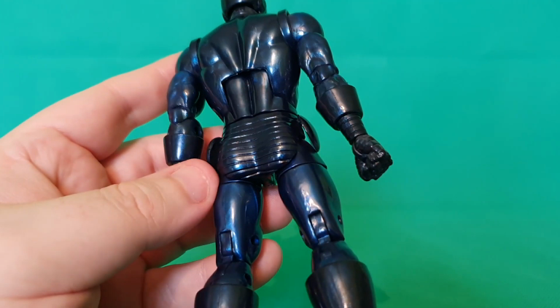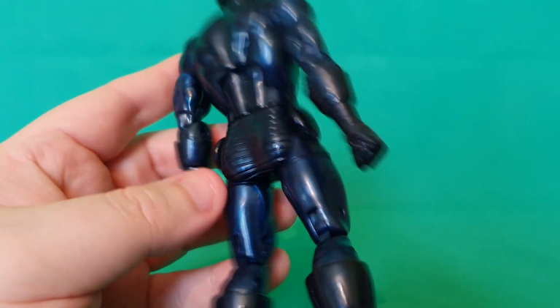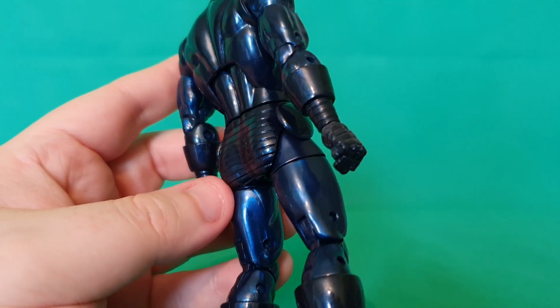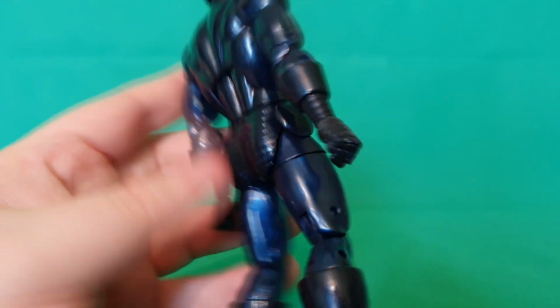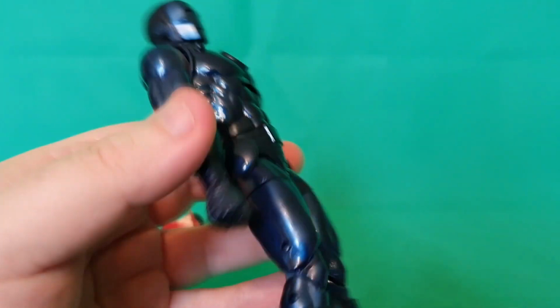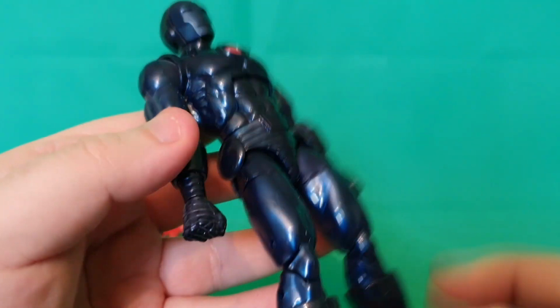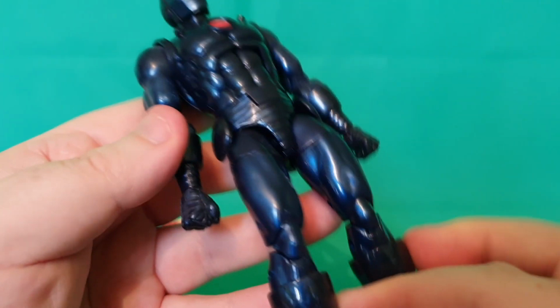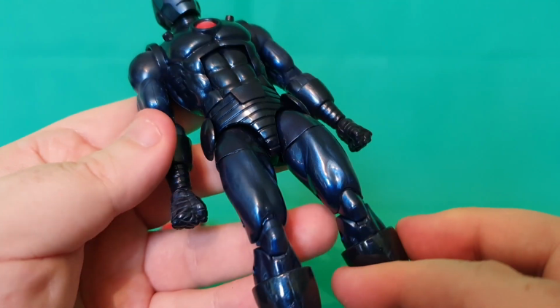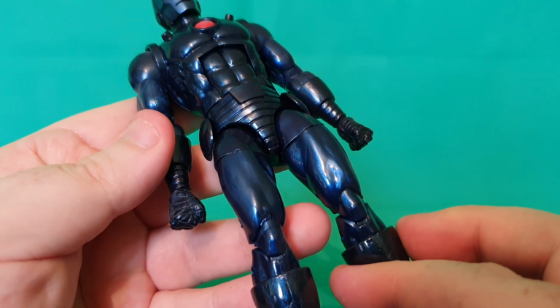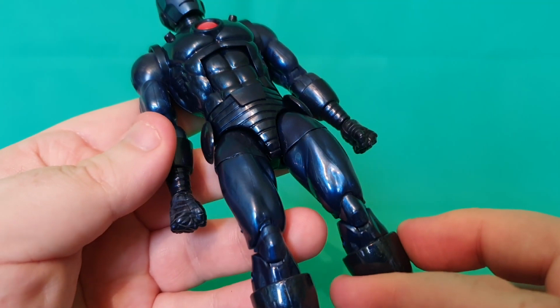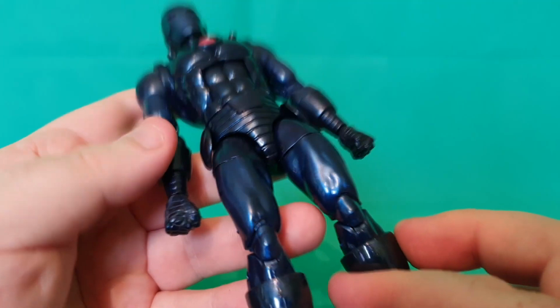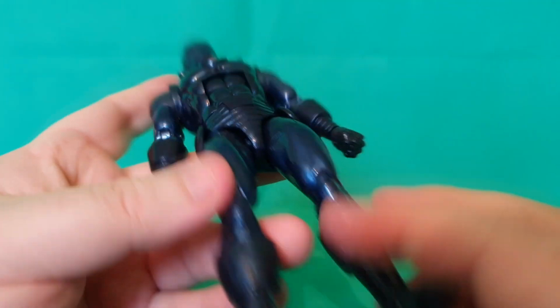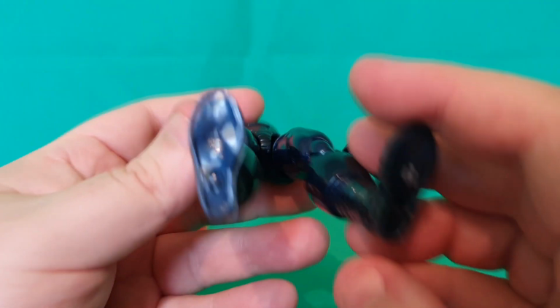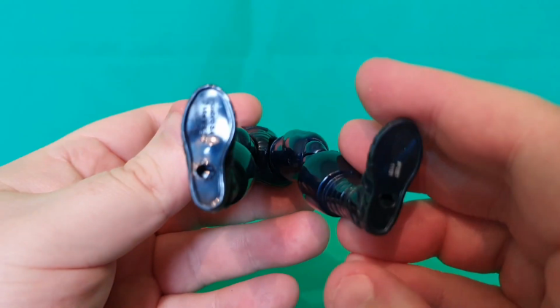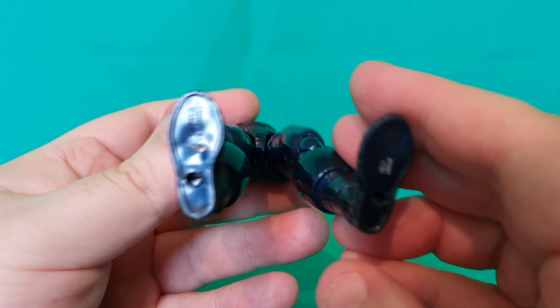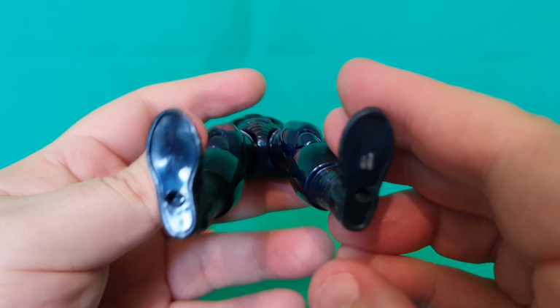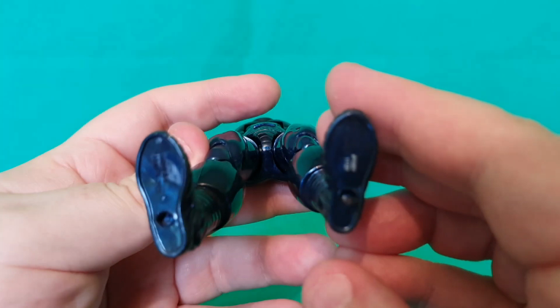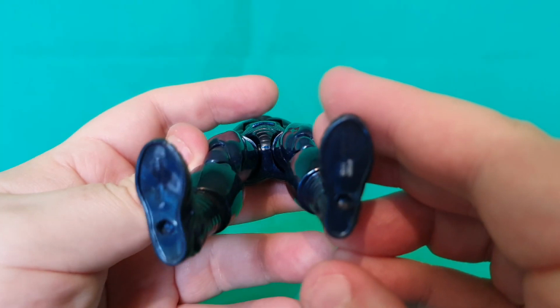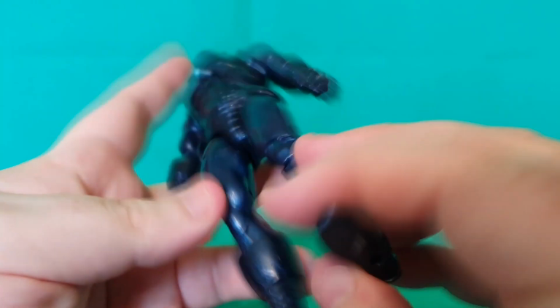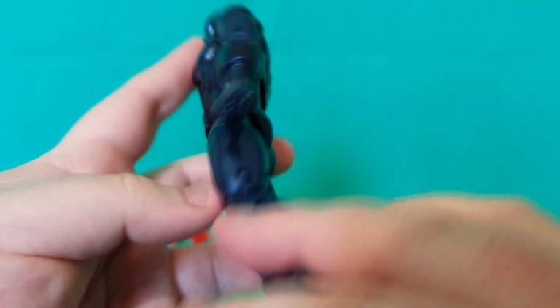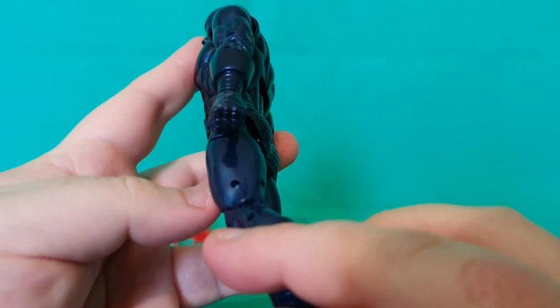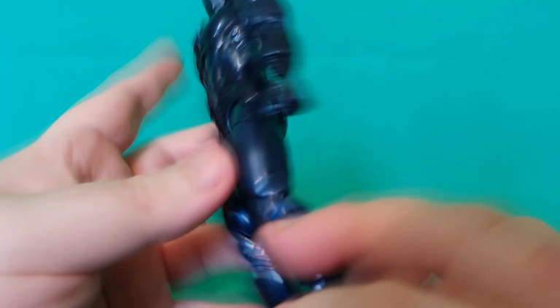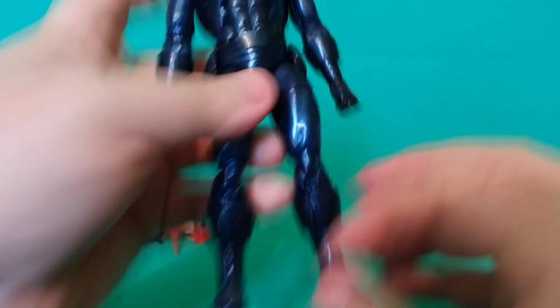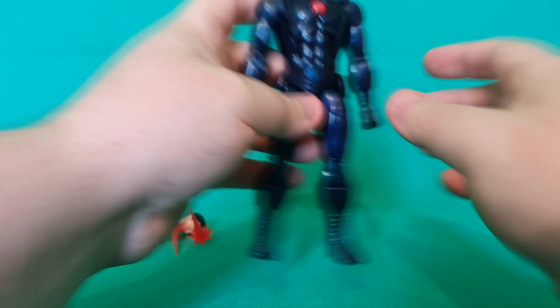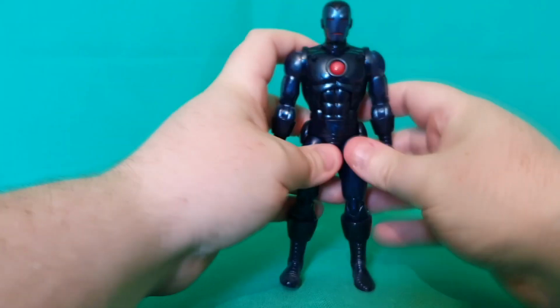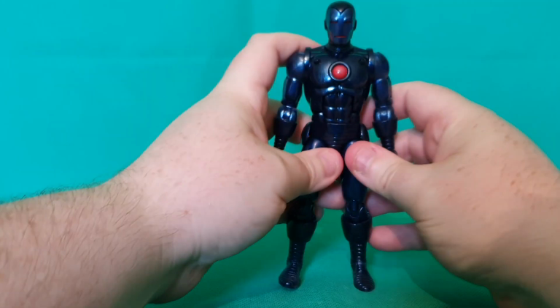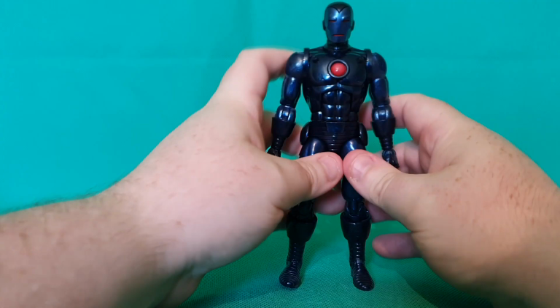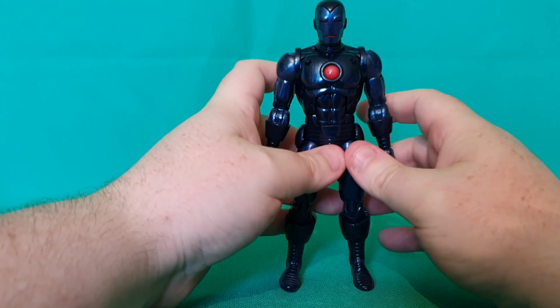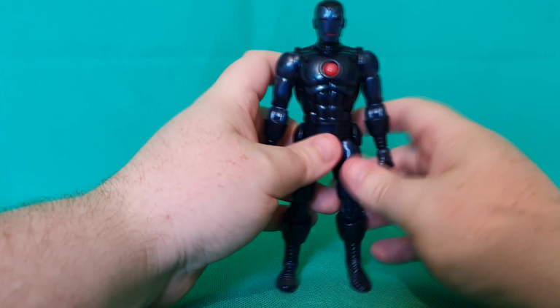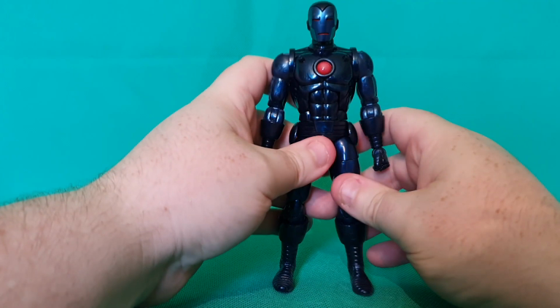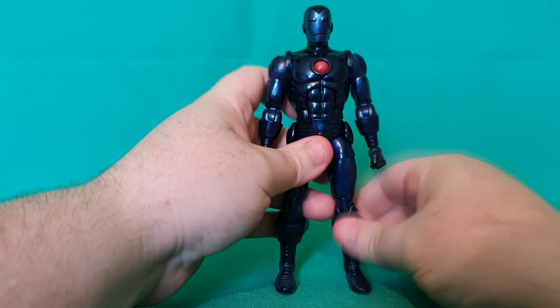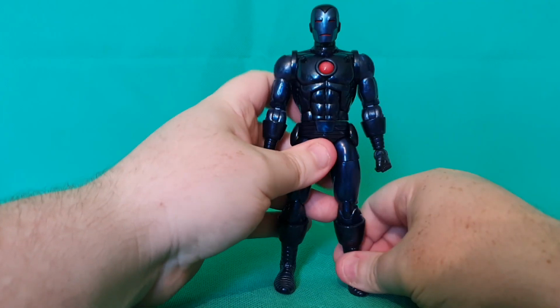The figure itself looks very muscular. I've not found any warping or any issues here. It looks very neat and good. The paint looks very good as well, and it's a solid figure.